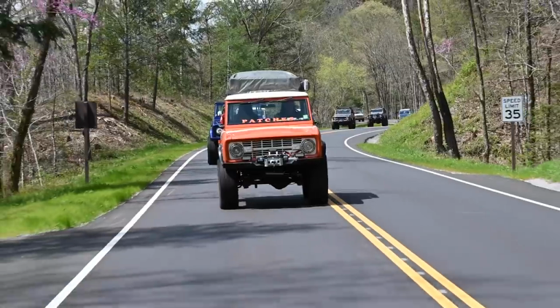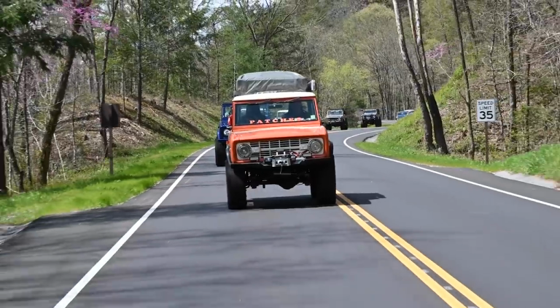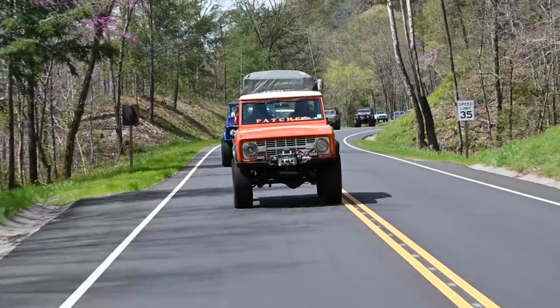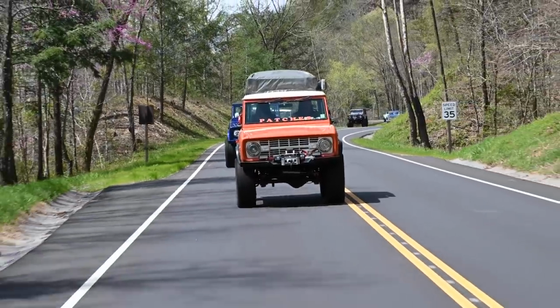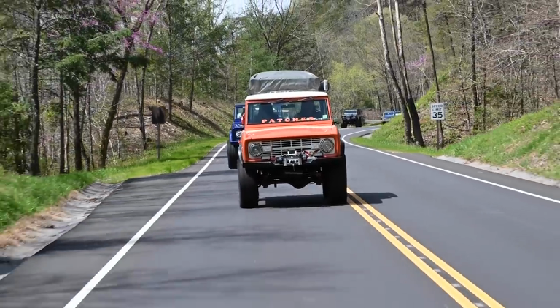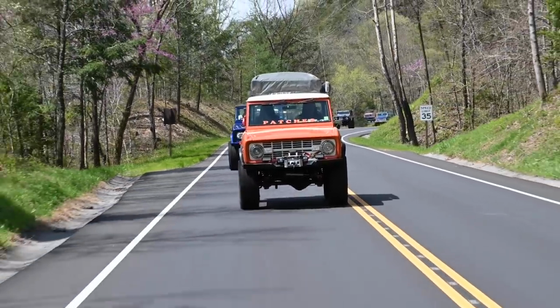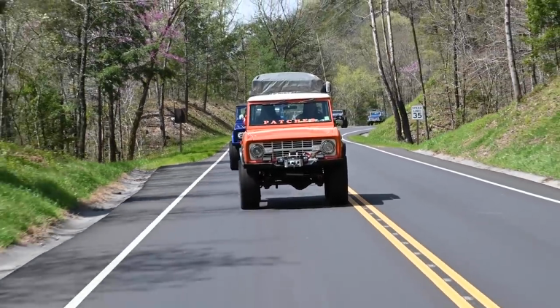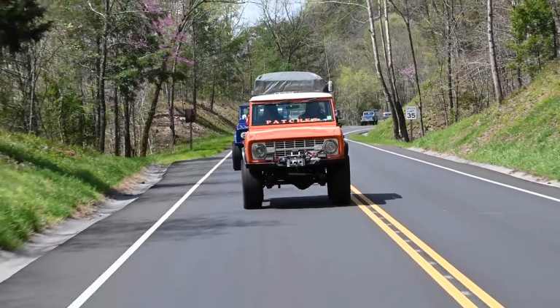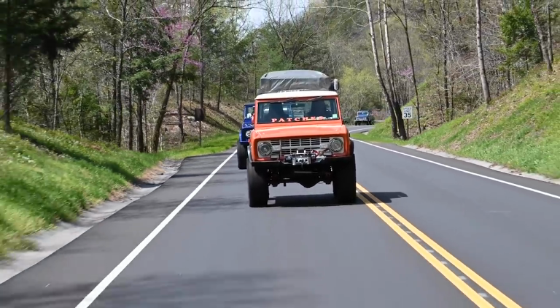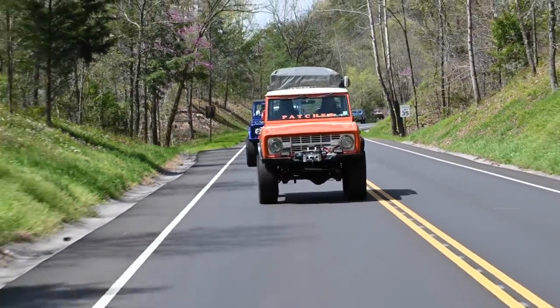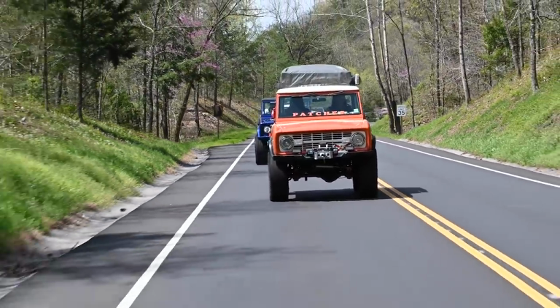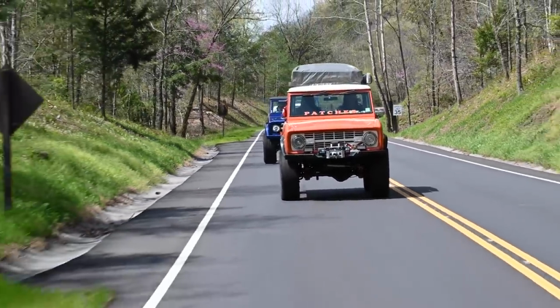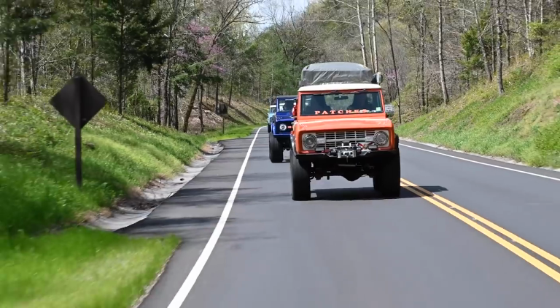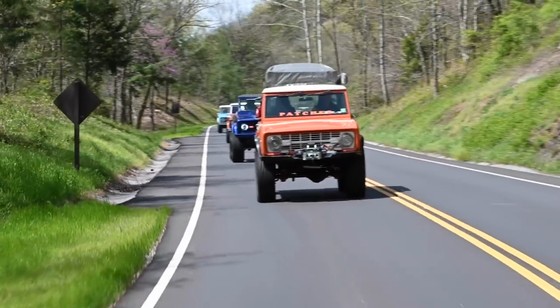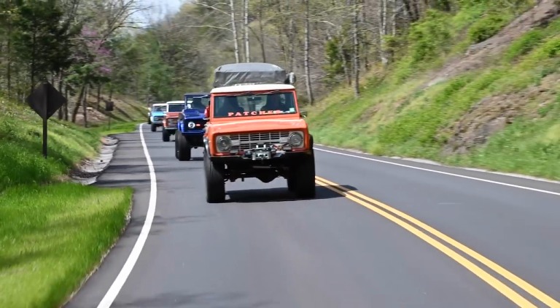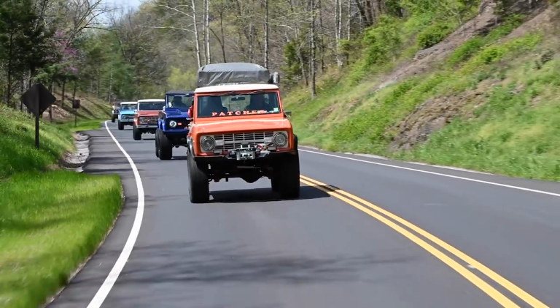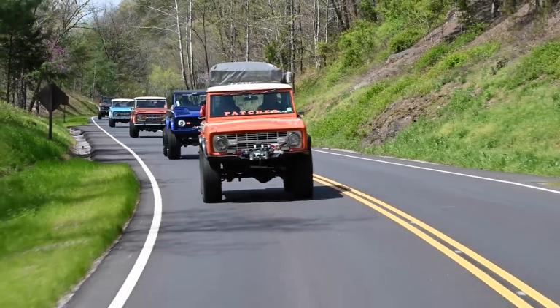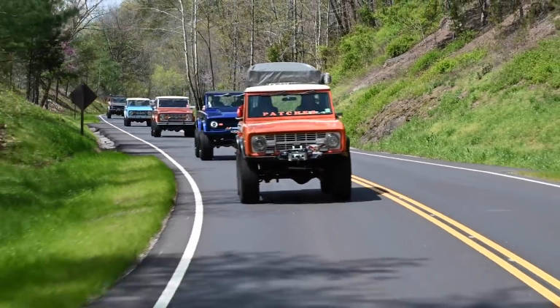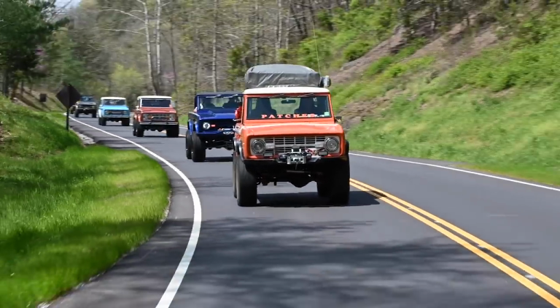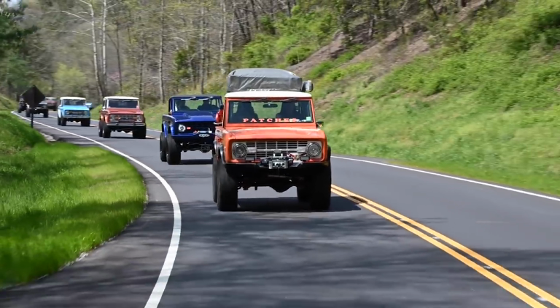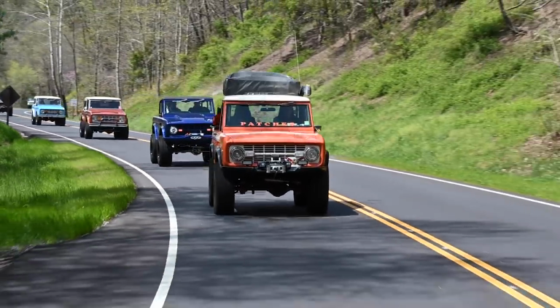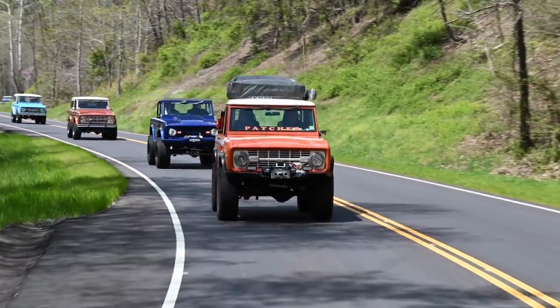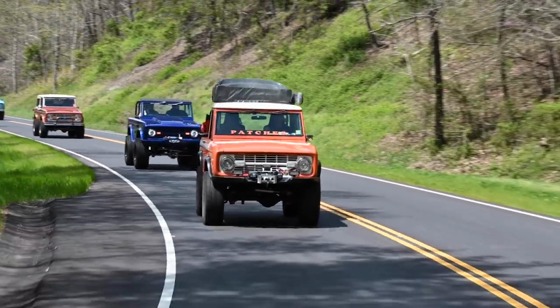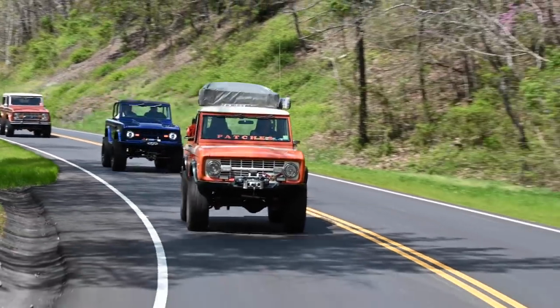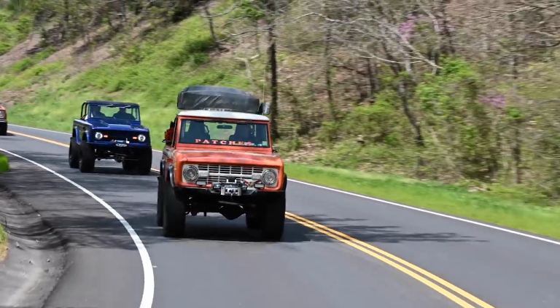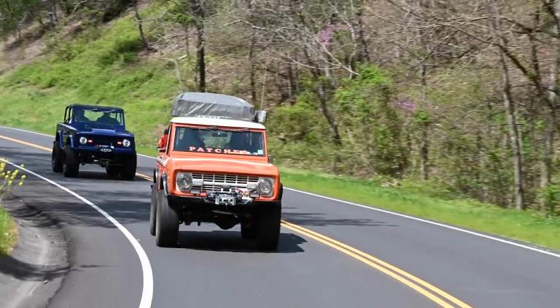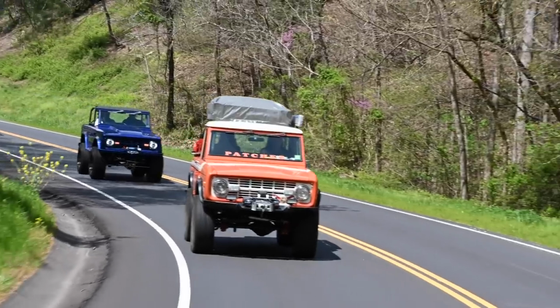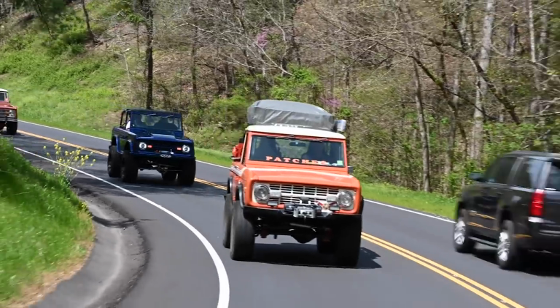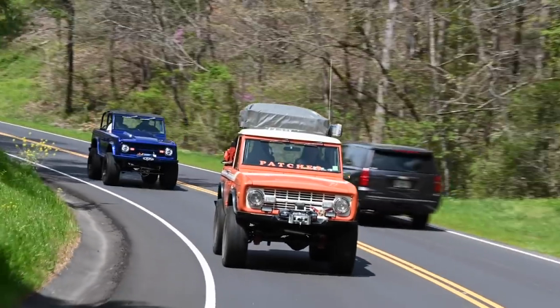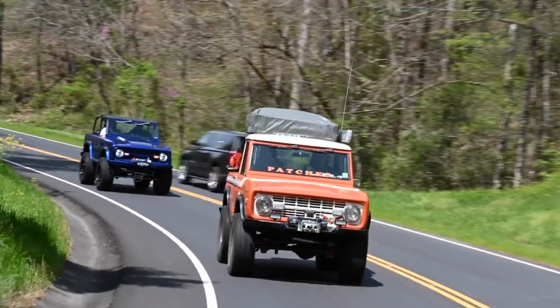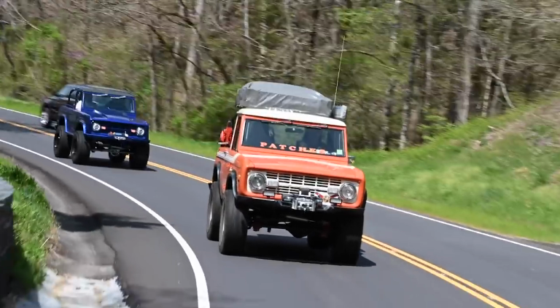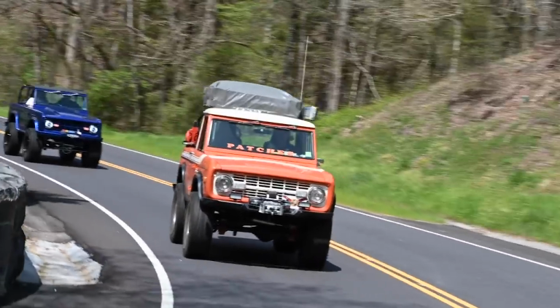It does have an NV3550 transmission, which is a five-speed. If I were doing it again I would not use that transmission — it's been rebuilt twice. It still has ball bearings in fifth gear and it does not like to stay in first gear; it pops out.